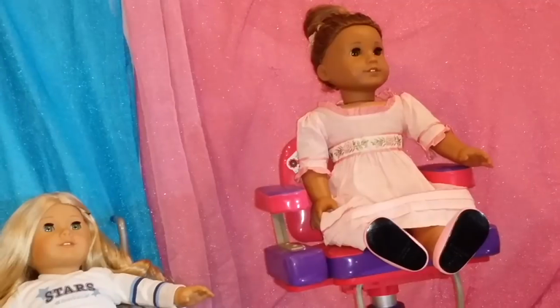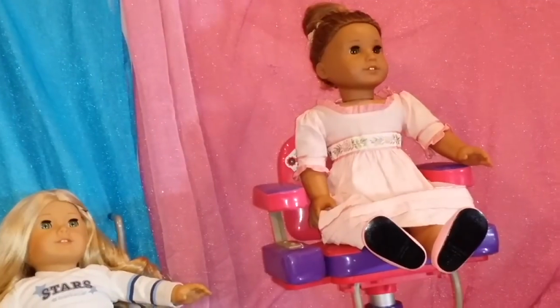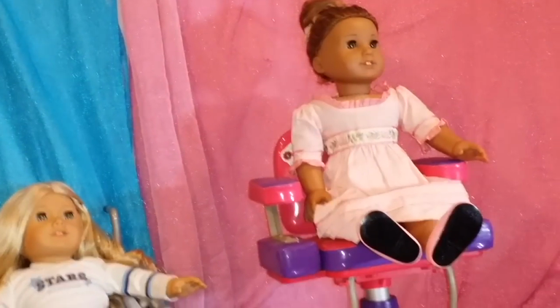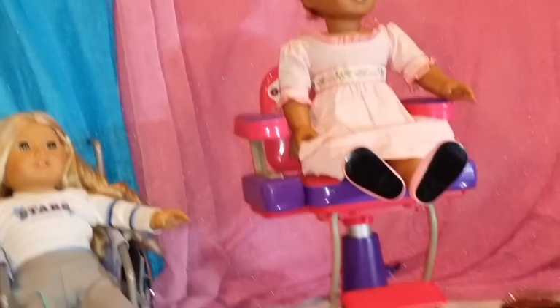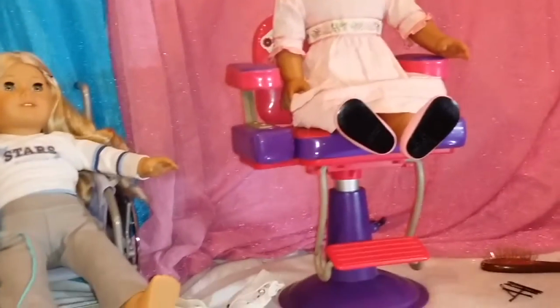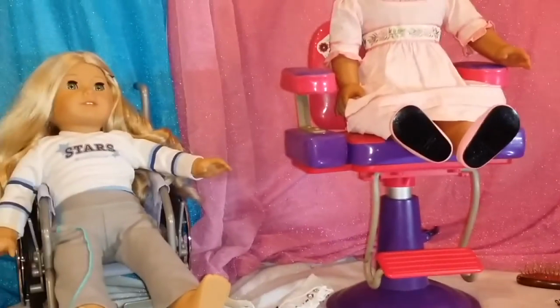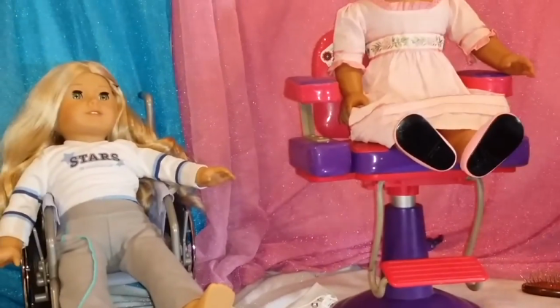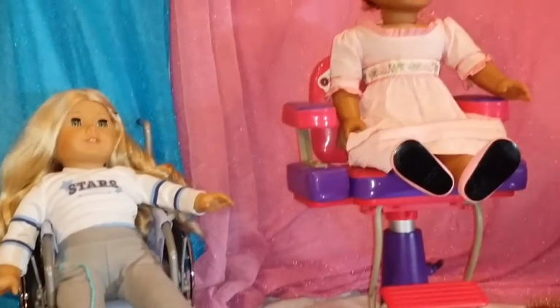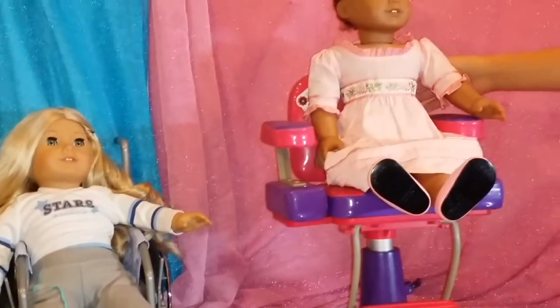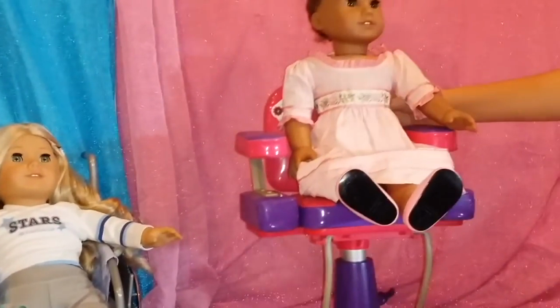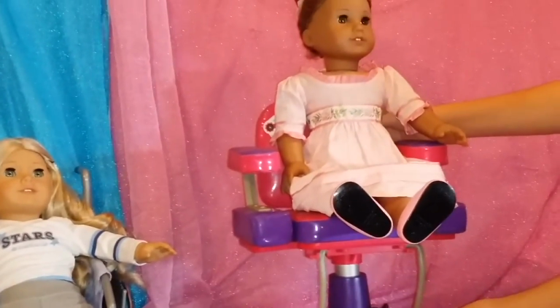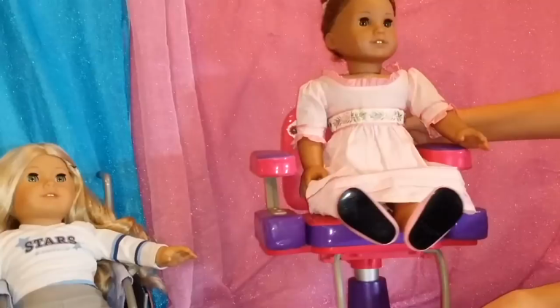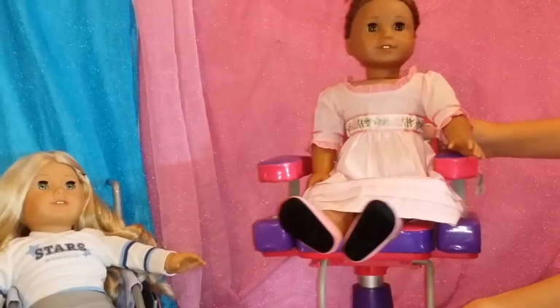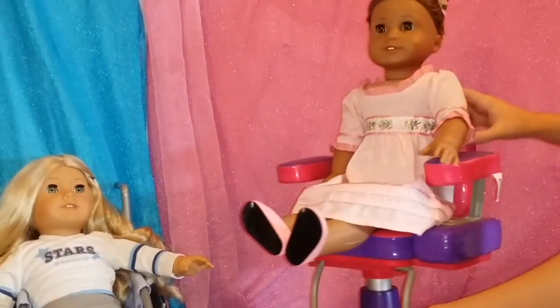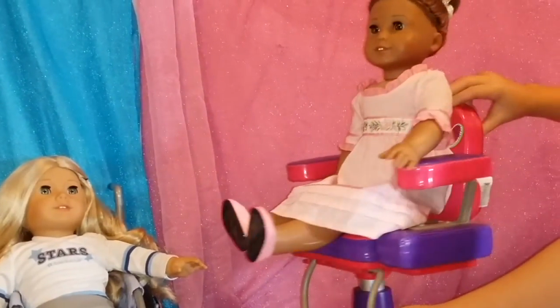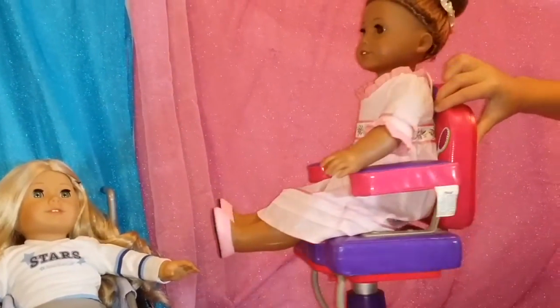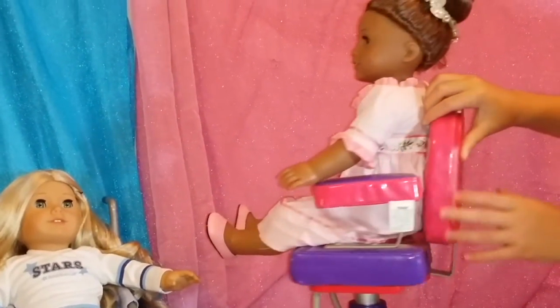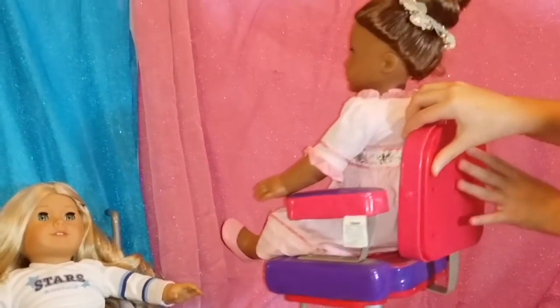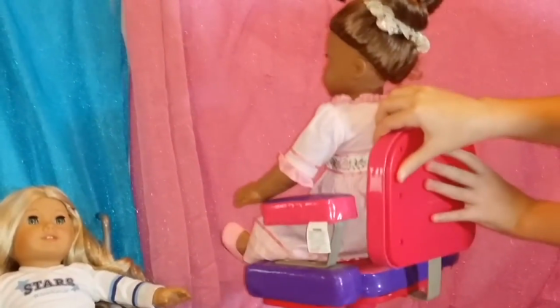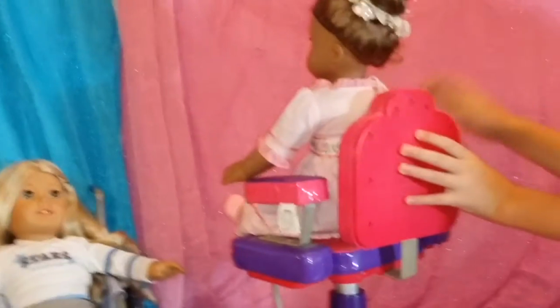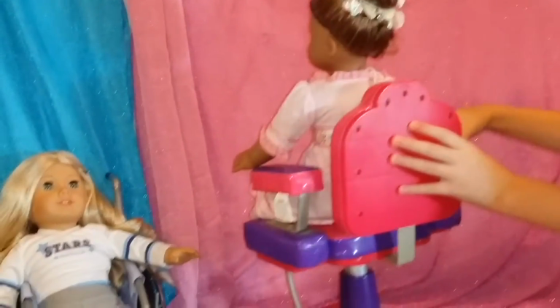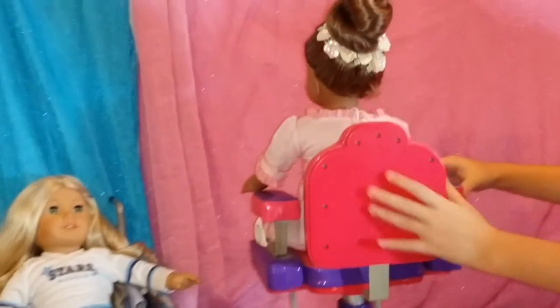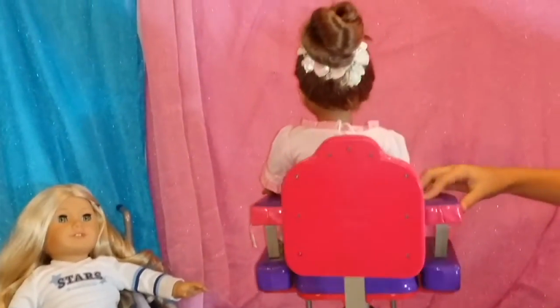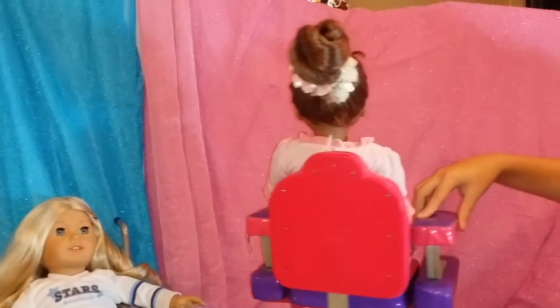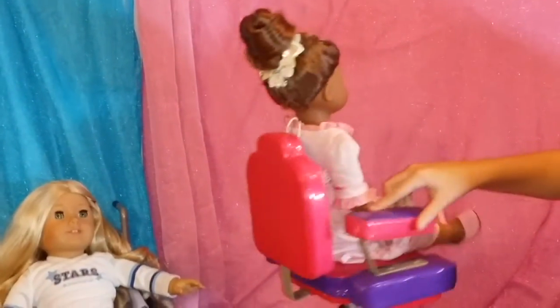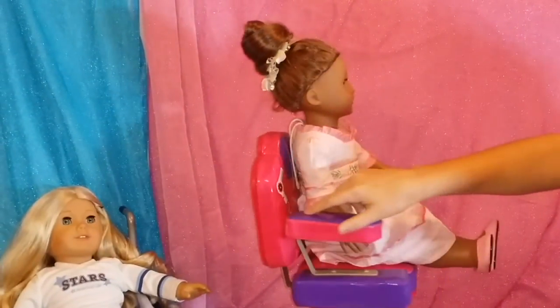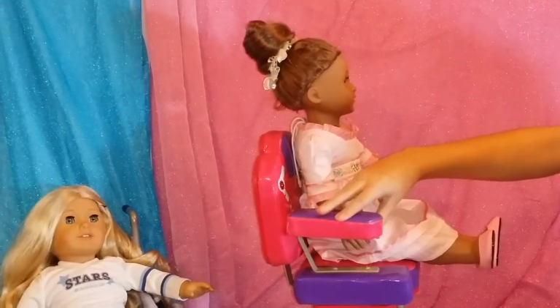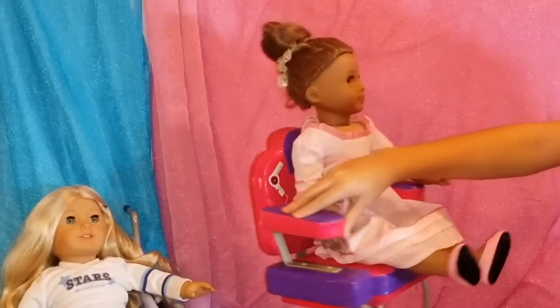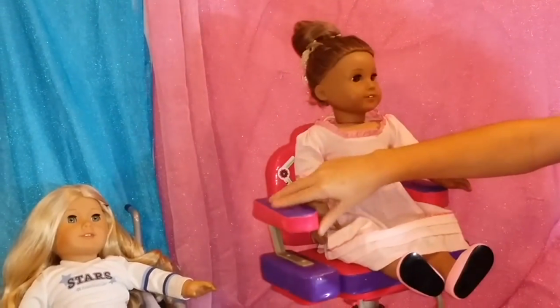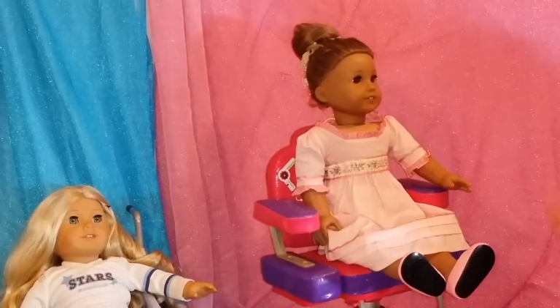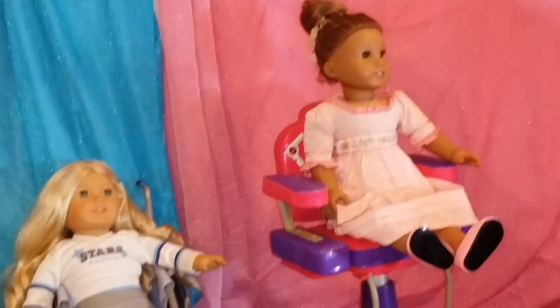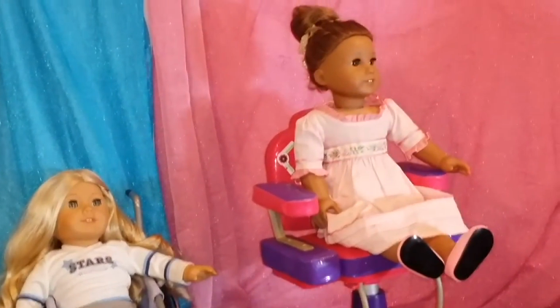Today we are going to be doing a very special video for you guys — a cute, simple, easy hairstyle. And this is a bun, and this is my favorite bun. So we're going to be right back and we'll show you how to do this hairstyle.